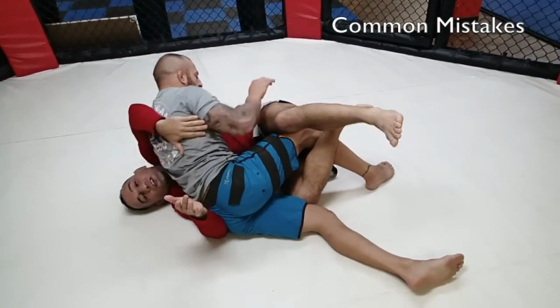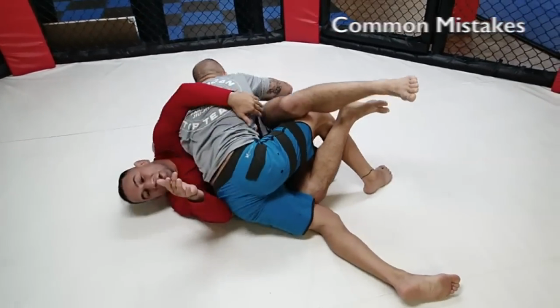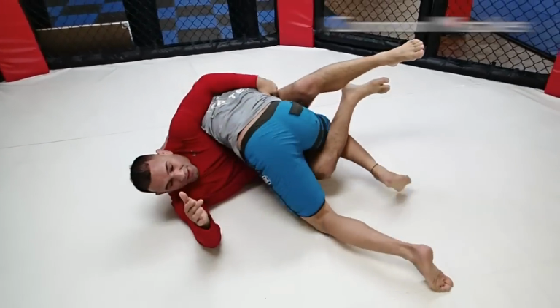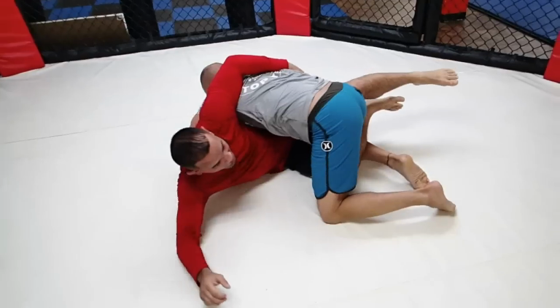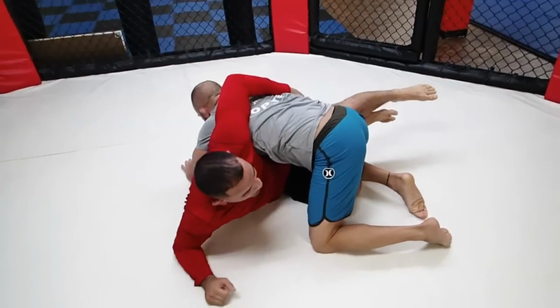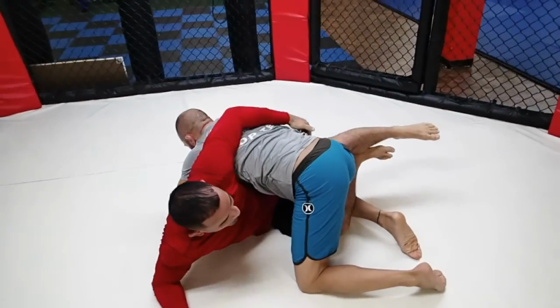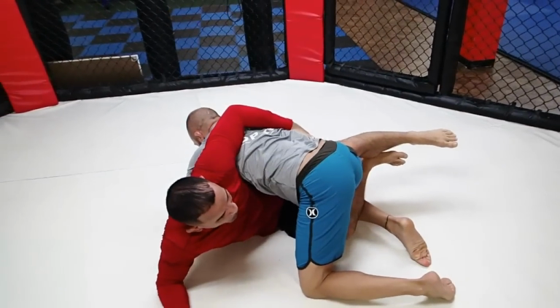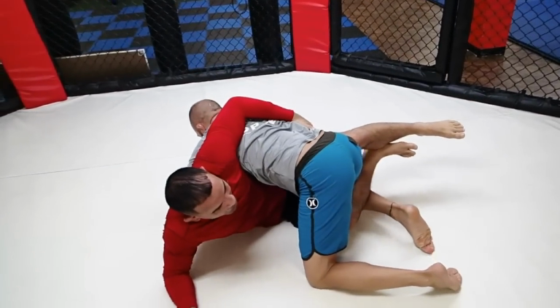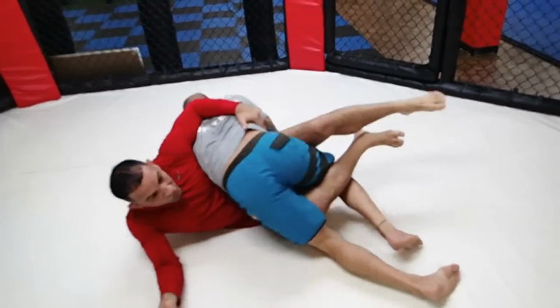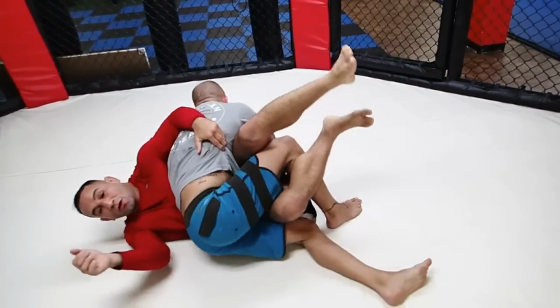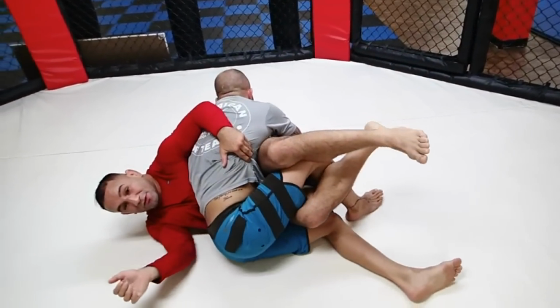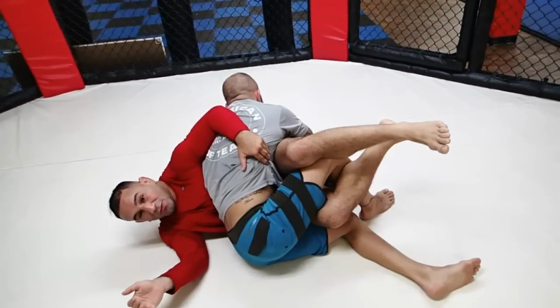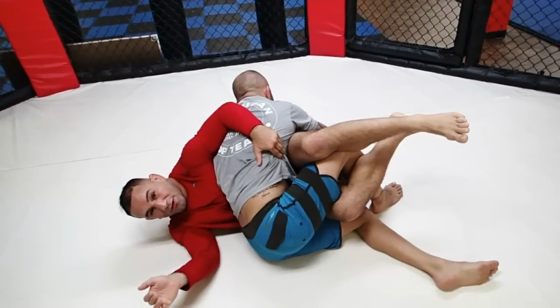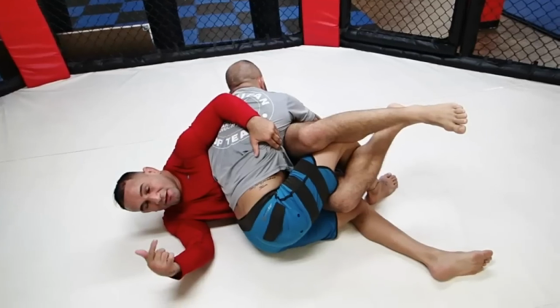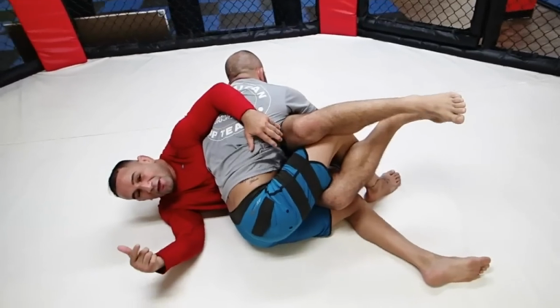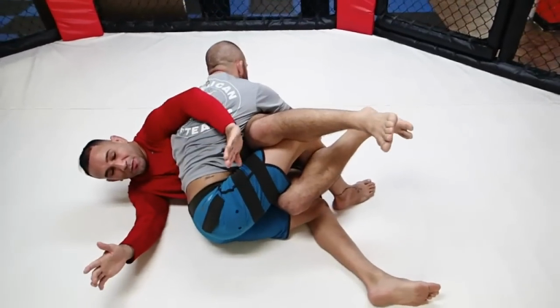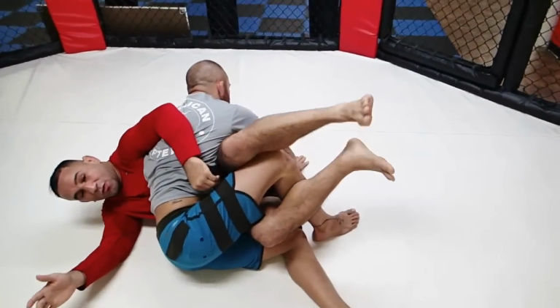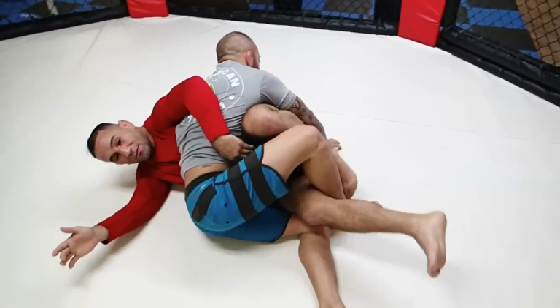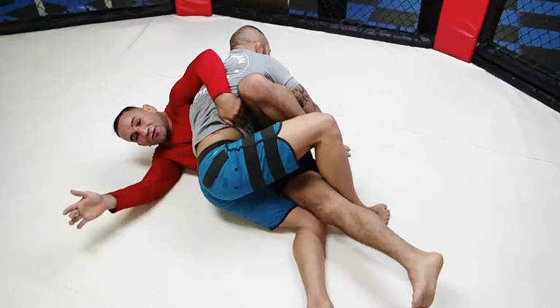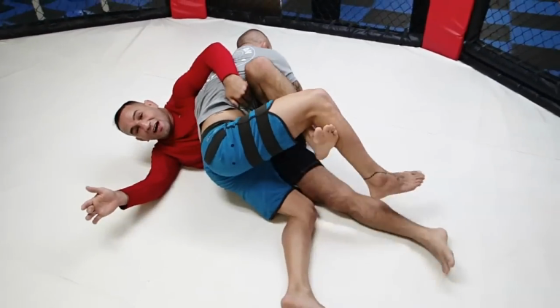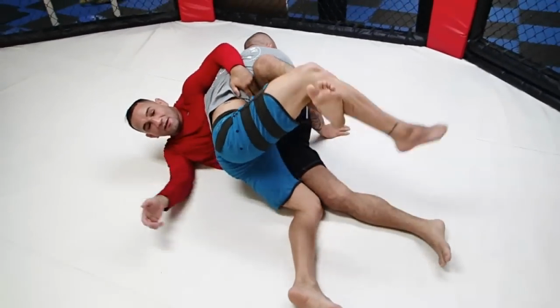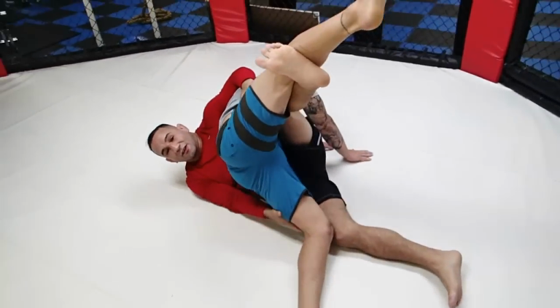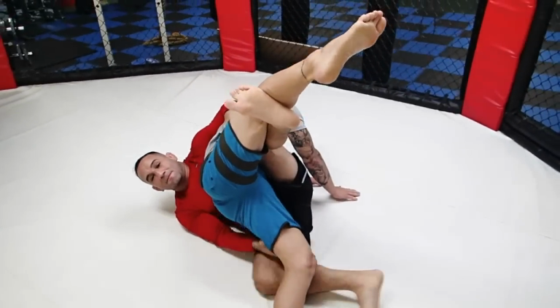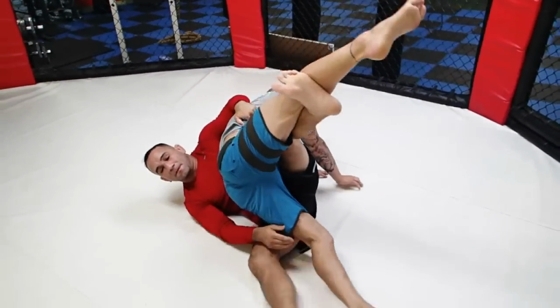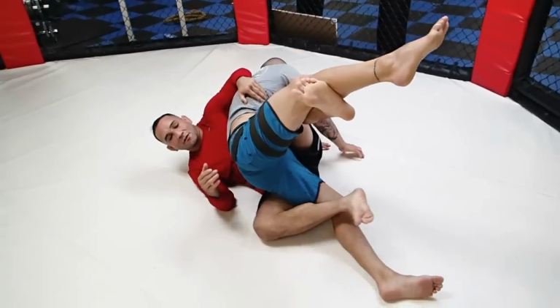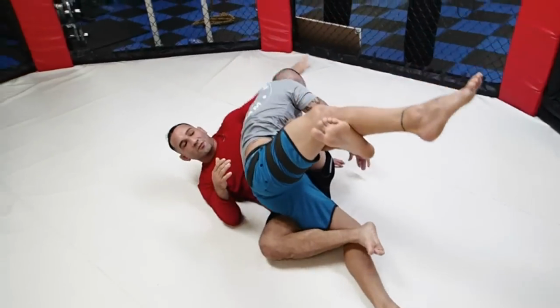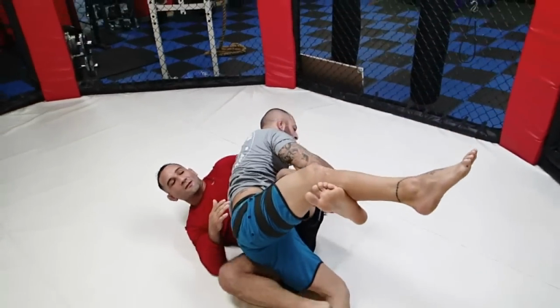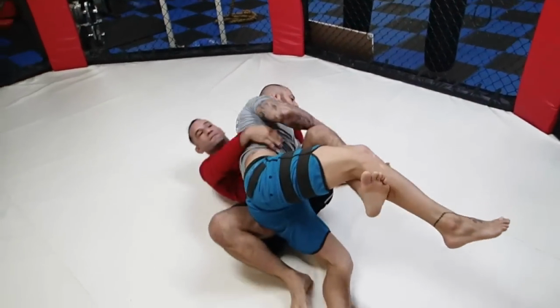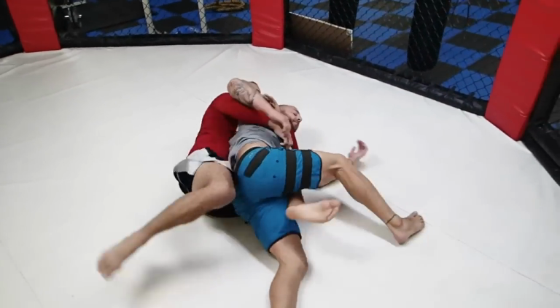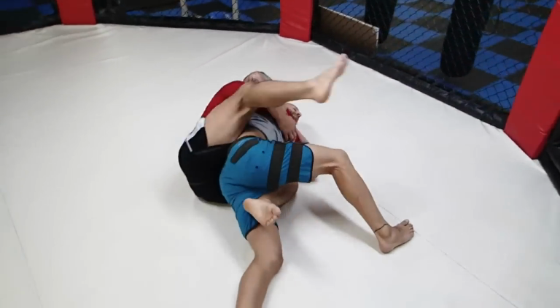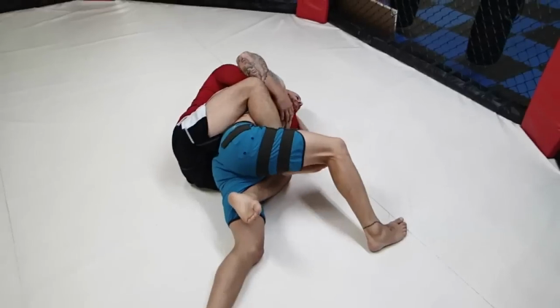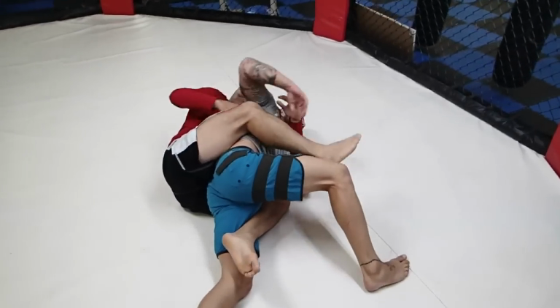So I want to make sure that I'm at least here. Put me down — my hip is going a little bit more here. The higher the better, but this will work. My hook goes inside. Lift up. Arm comes around, and I come to the back.